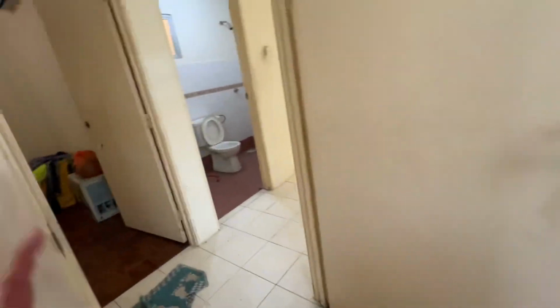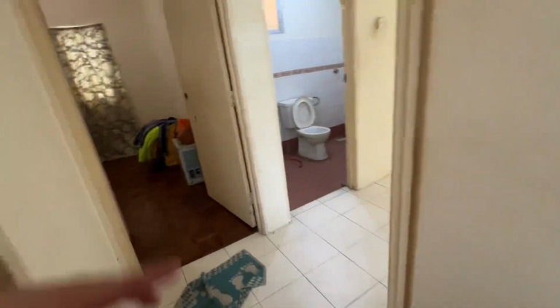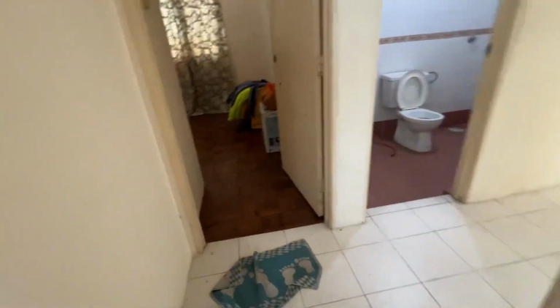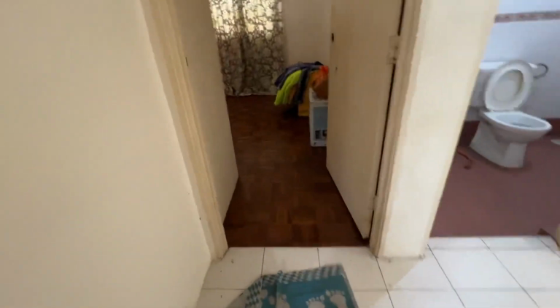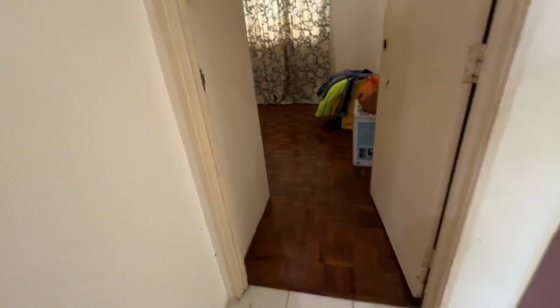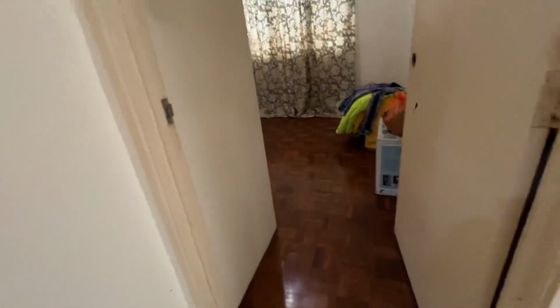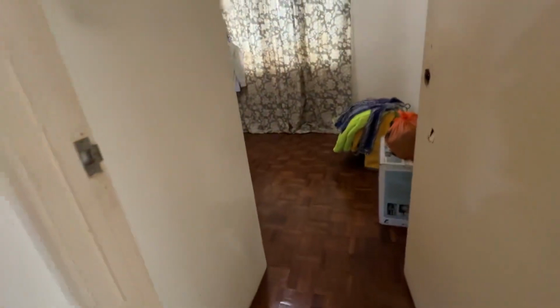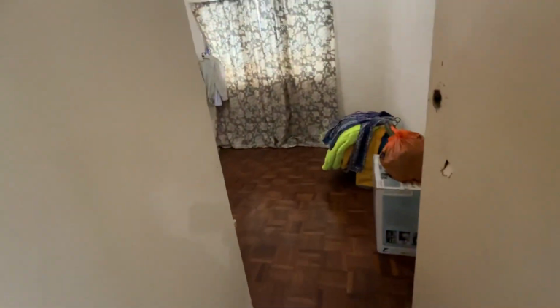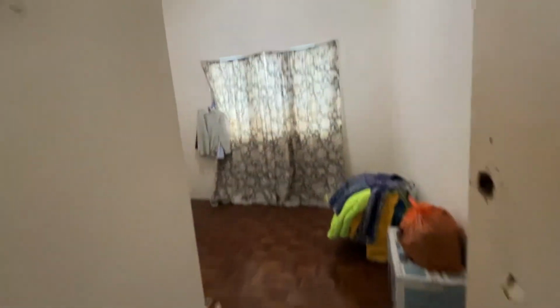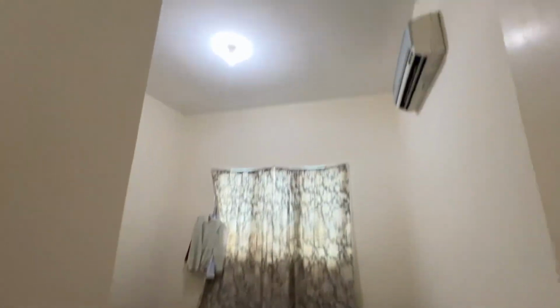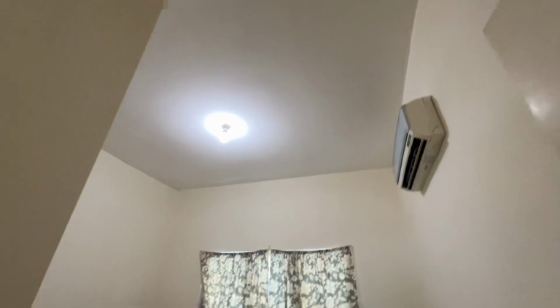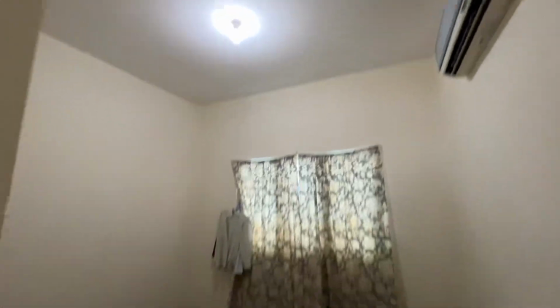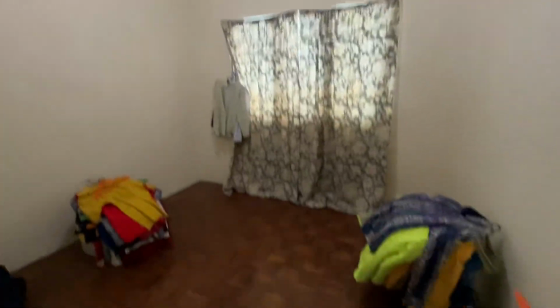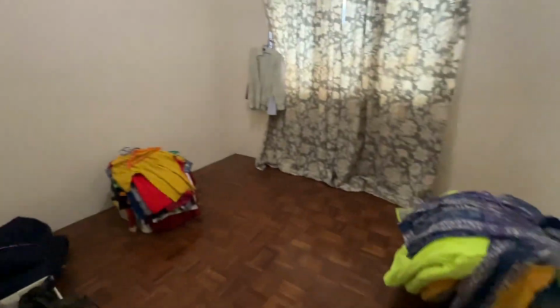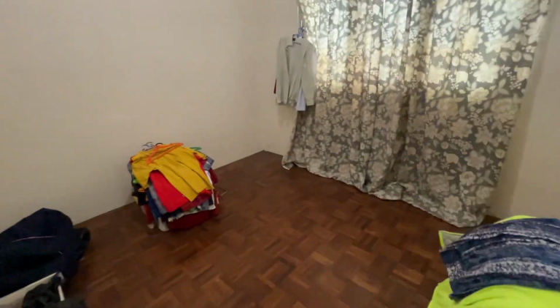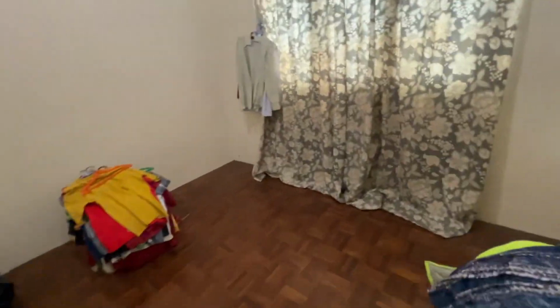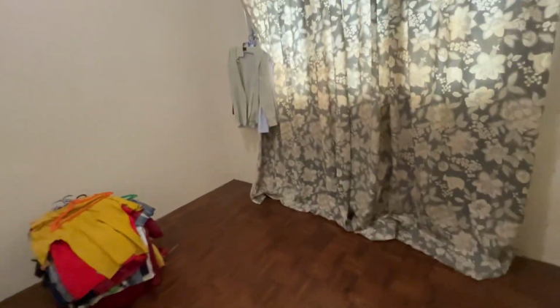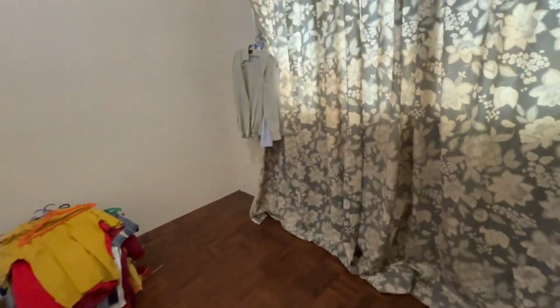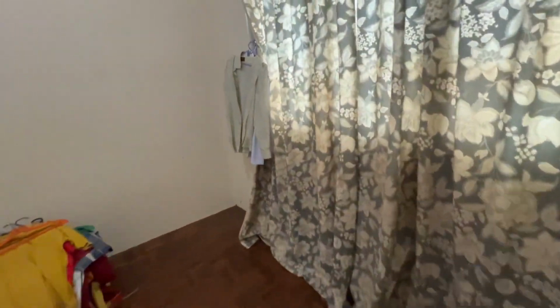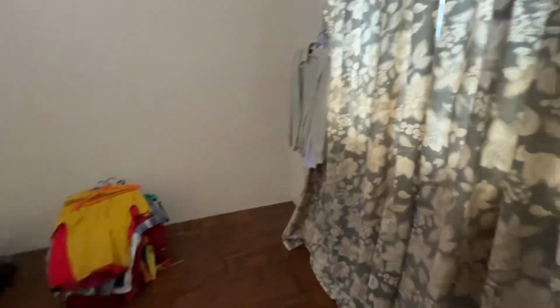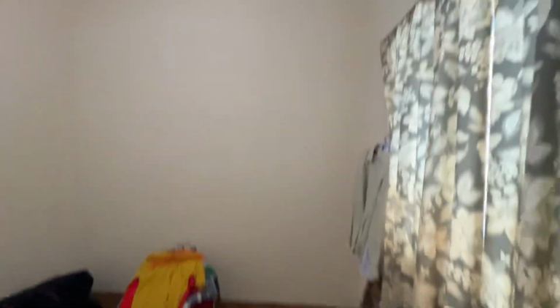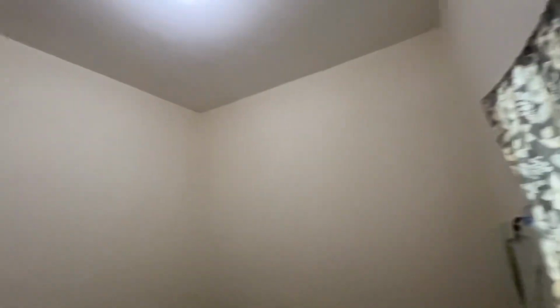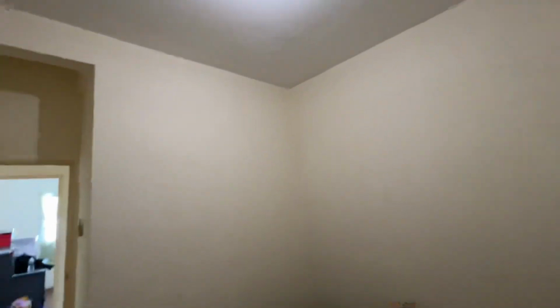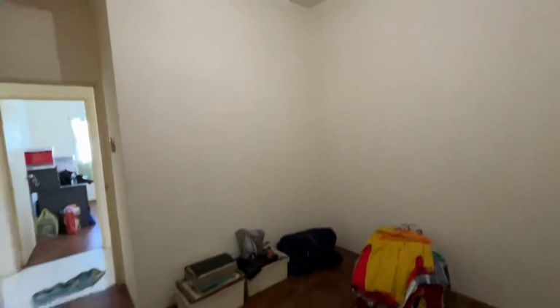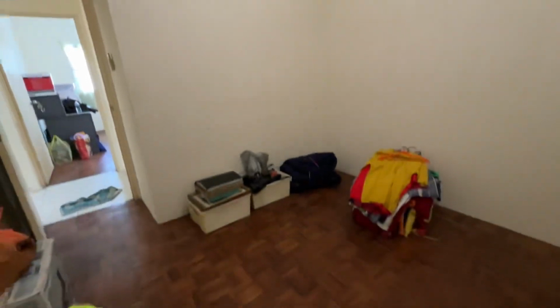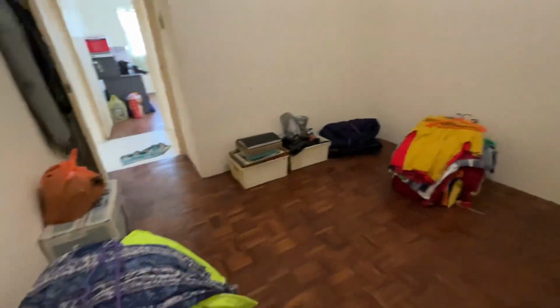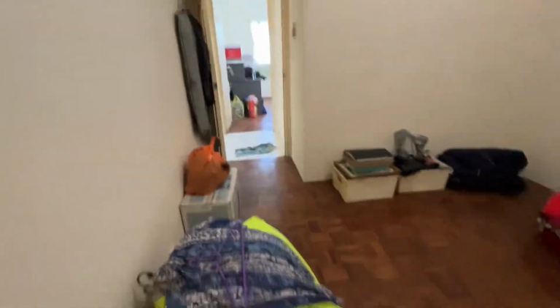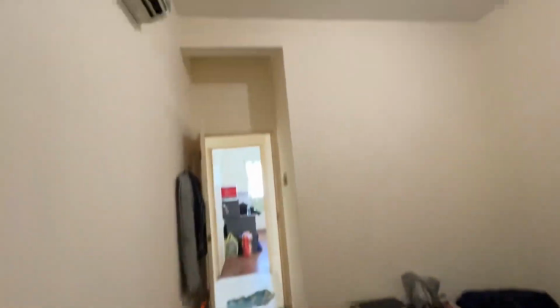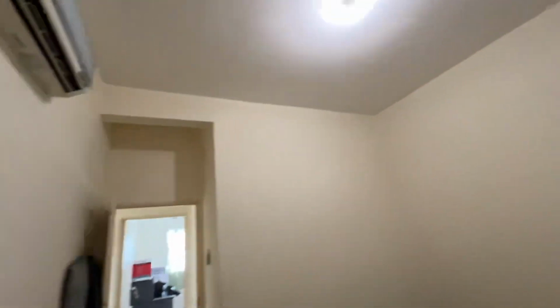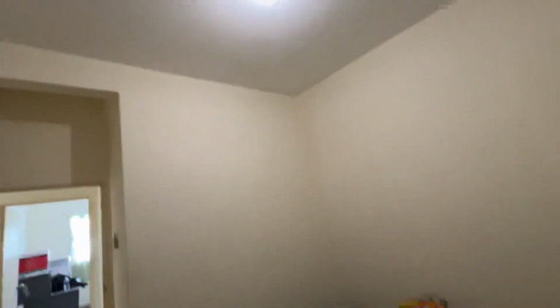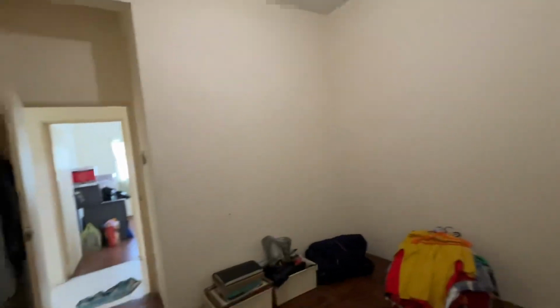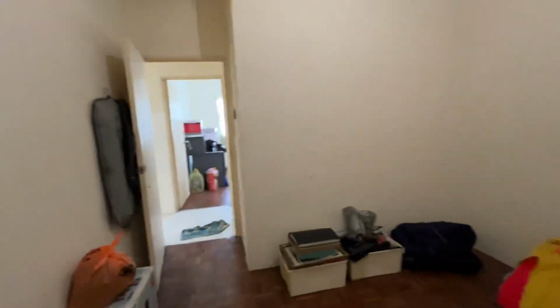This is the 800 plus square foot unit. This is the second bedroom. For sale at 300,000 — basically all the items will be cleared up.